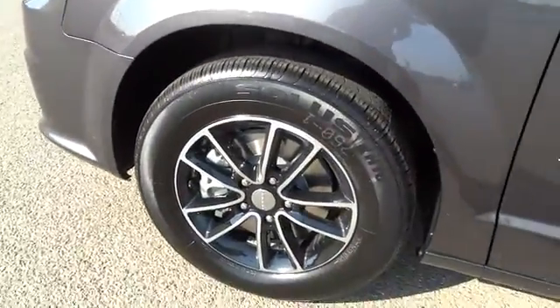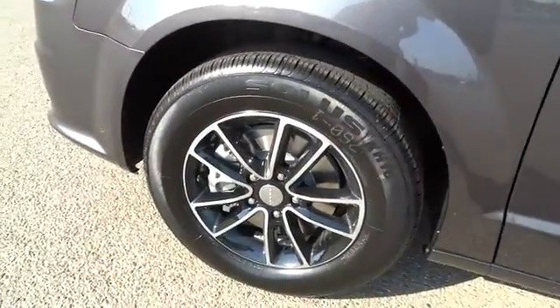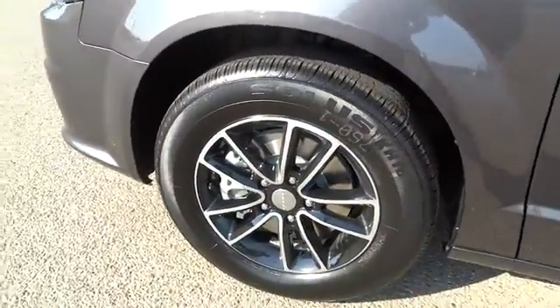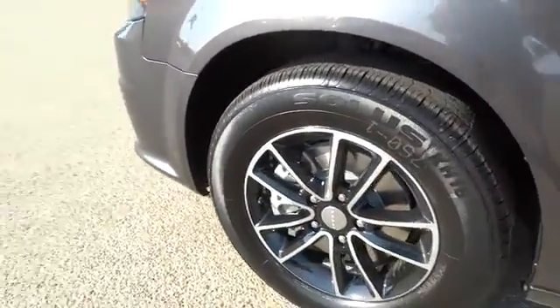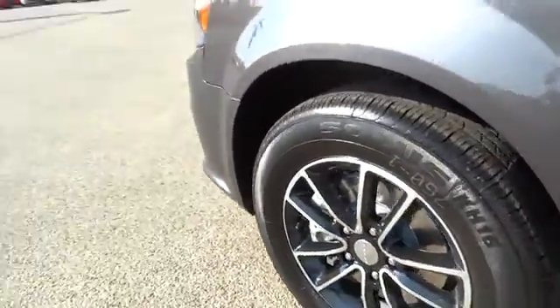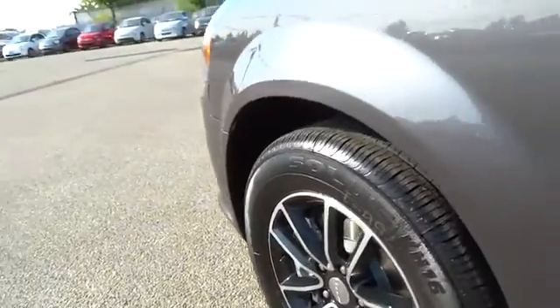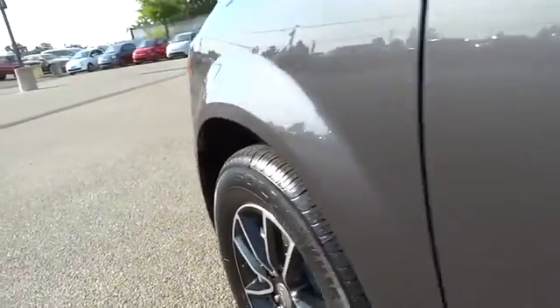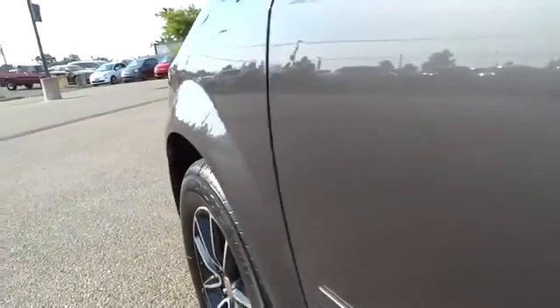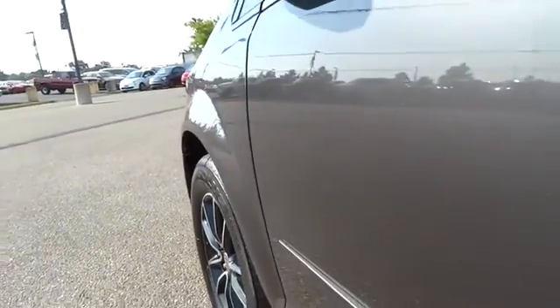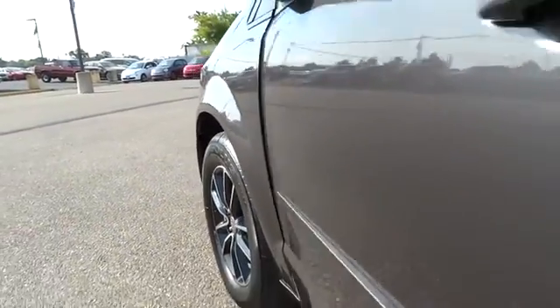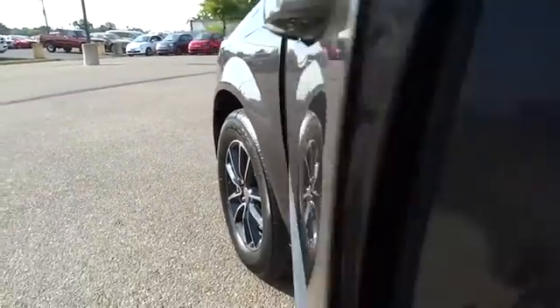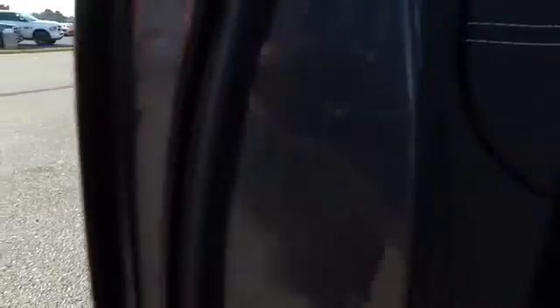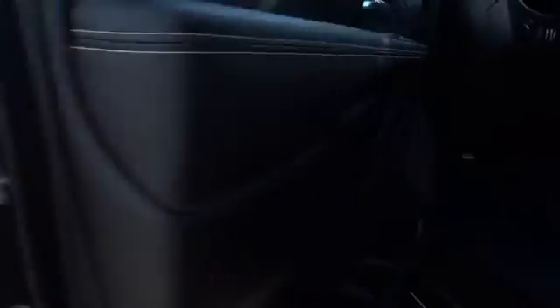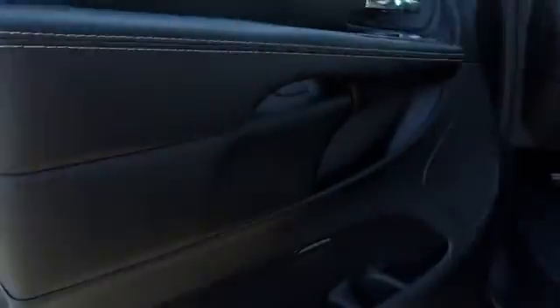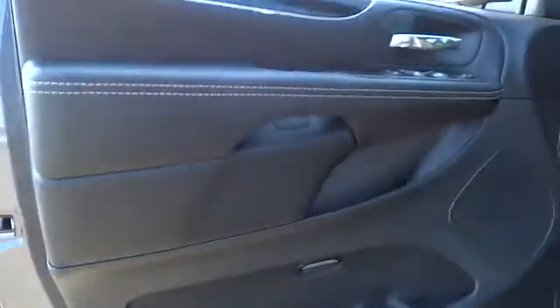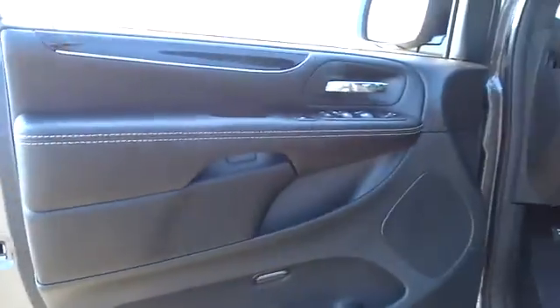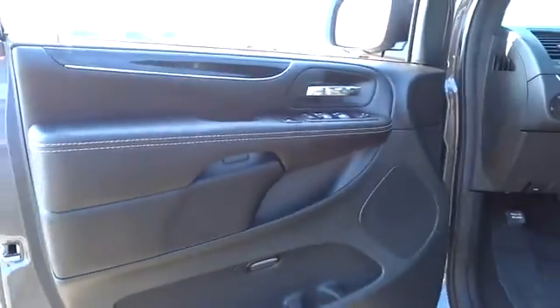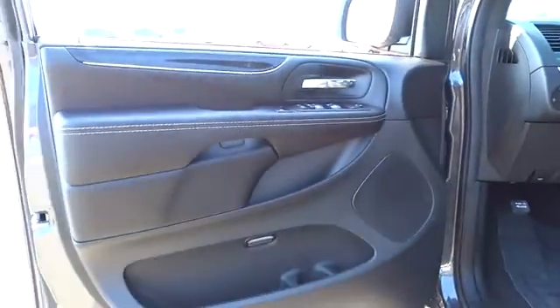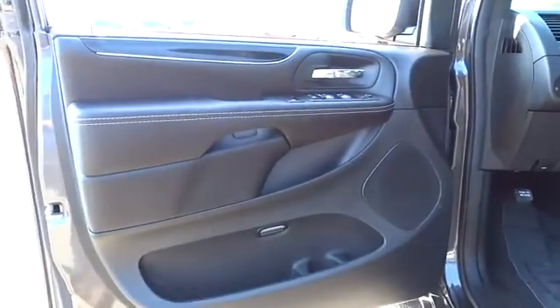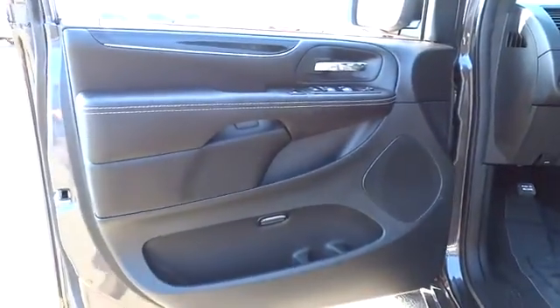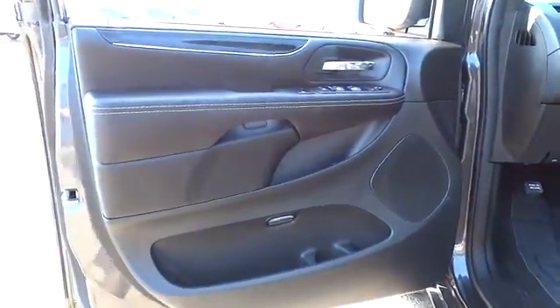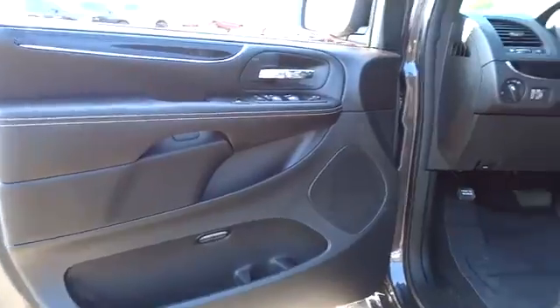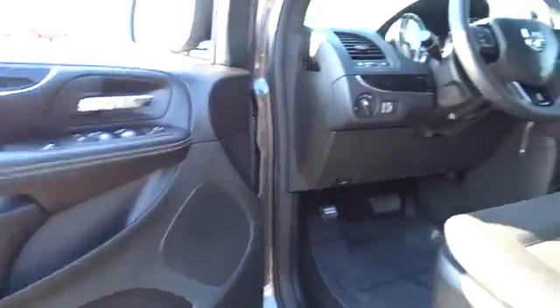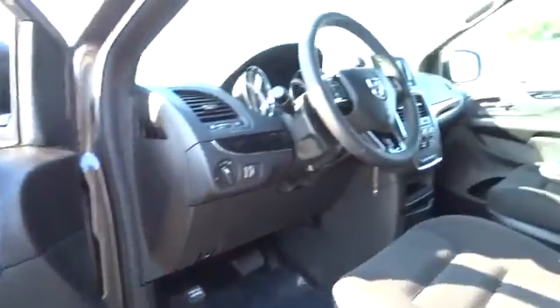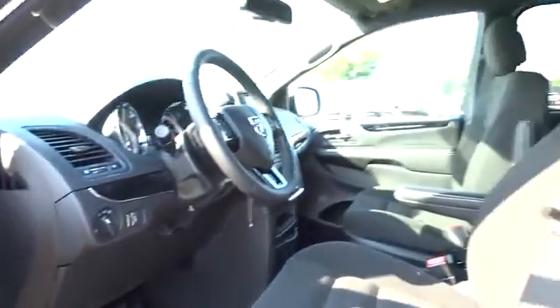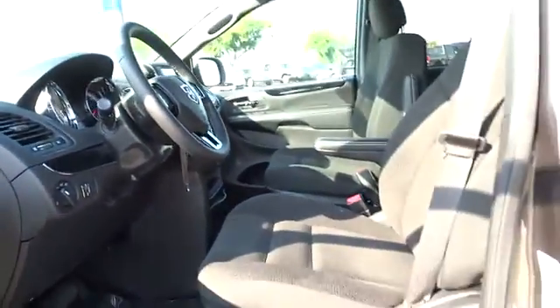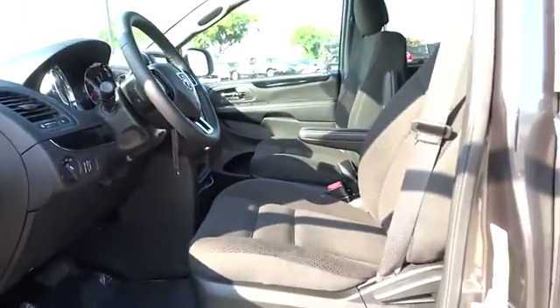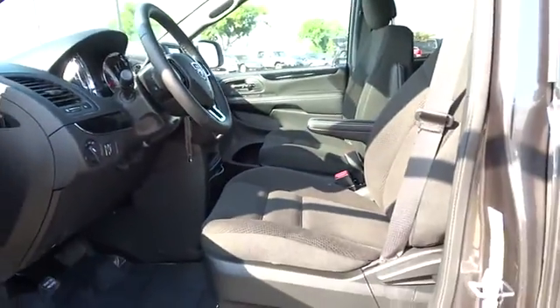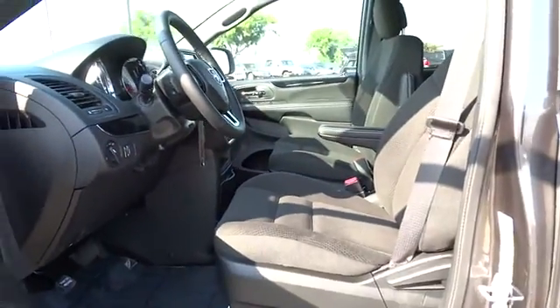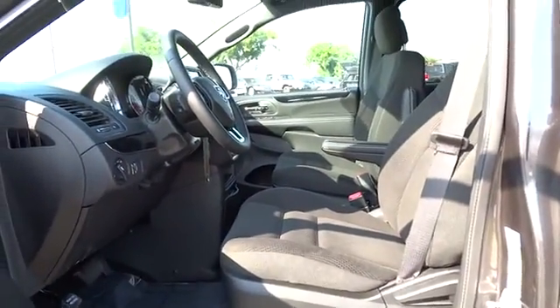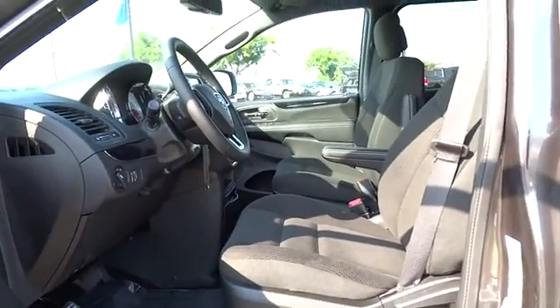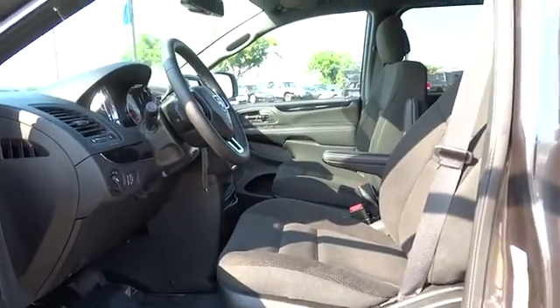Rear defrost, AM-FM stereo radio, front wheel drive, bucket seats, MP3 player, power door locks, CD player, passenger airbag, and child safety locks.